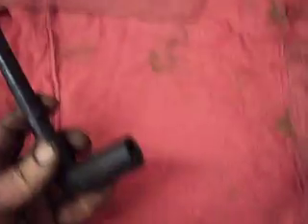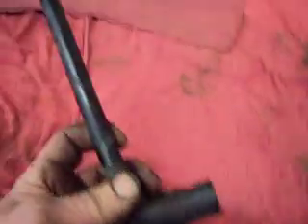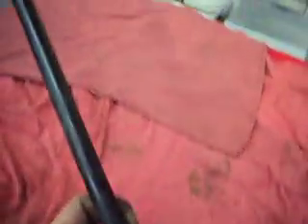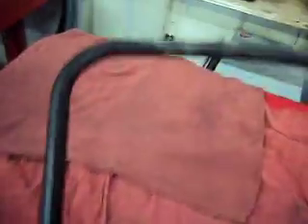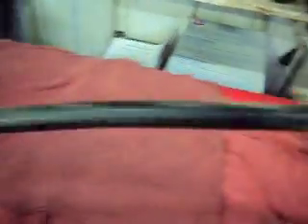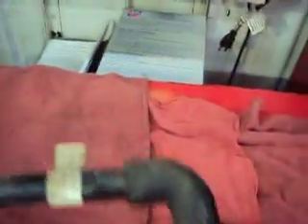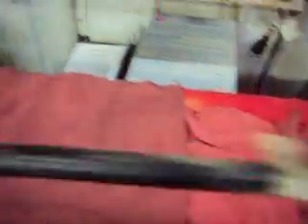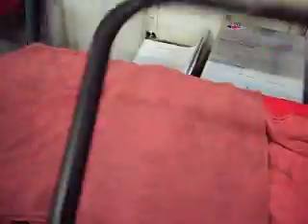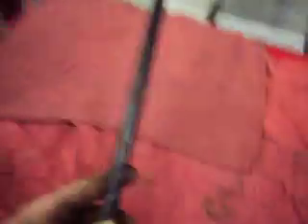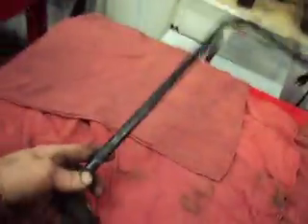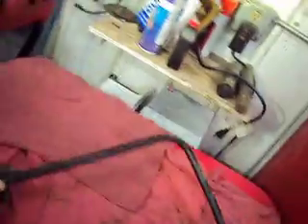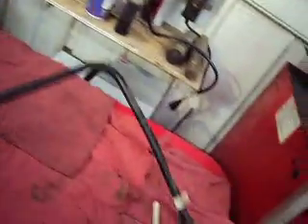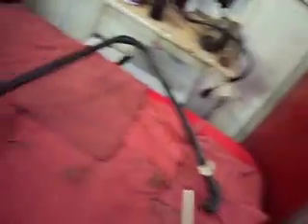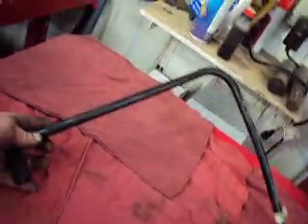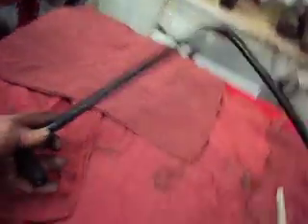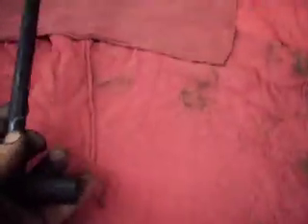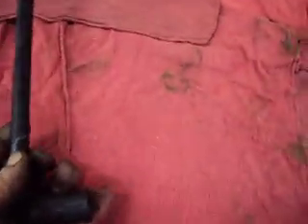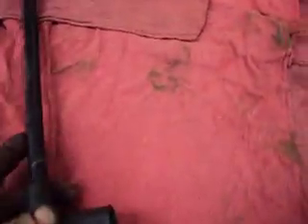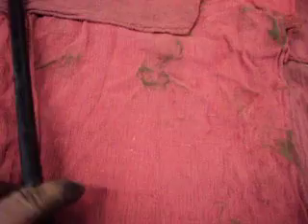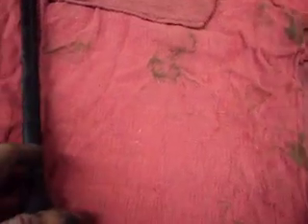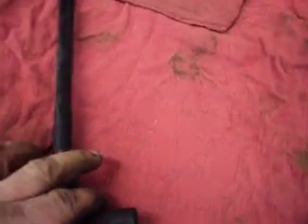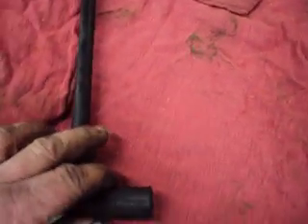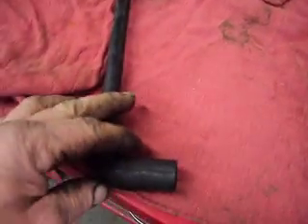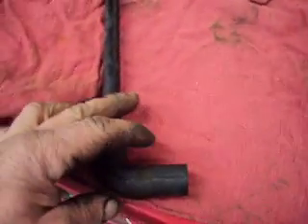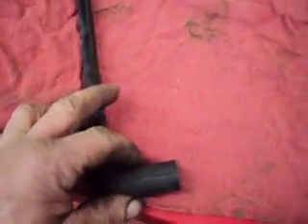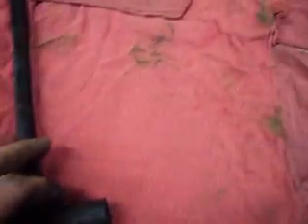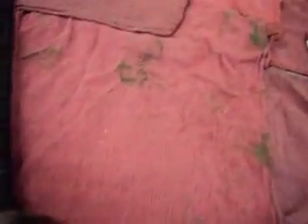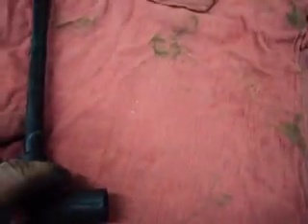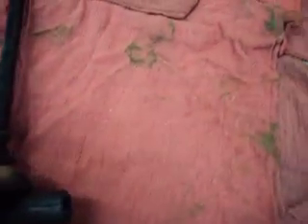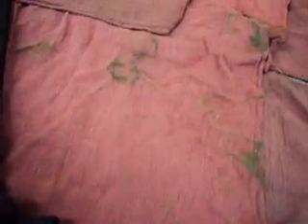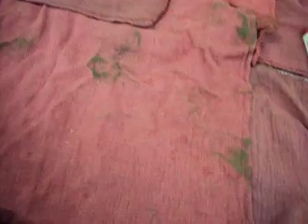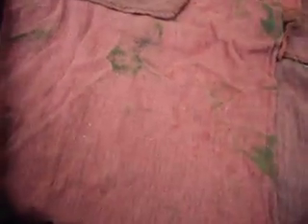What we have here is a vacuum hose. This is off of a 2001 Ford Ranger with a 4.0, the VIN-E, which would be the single overhead cam engine.